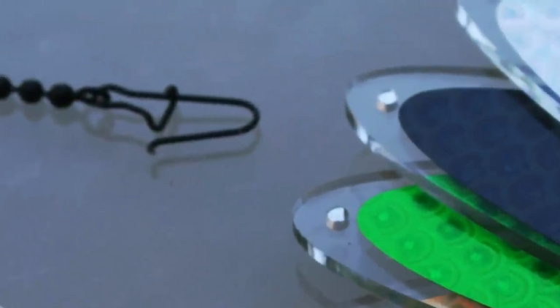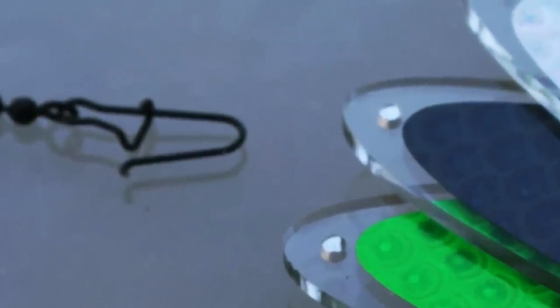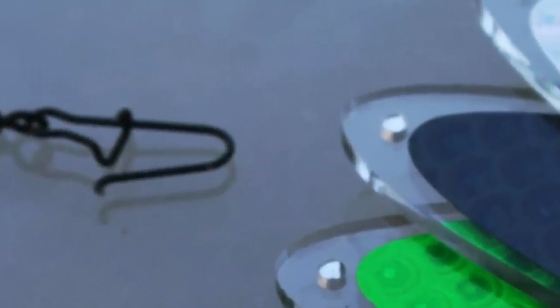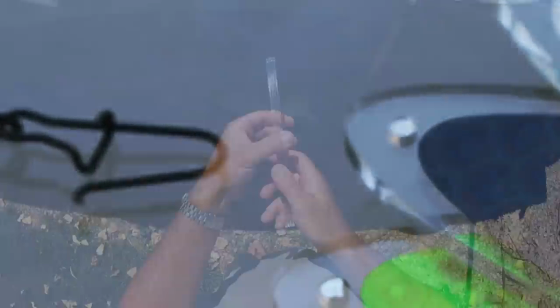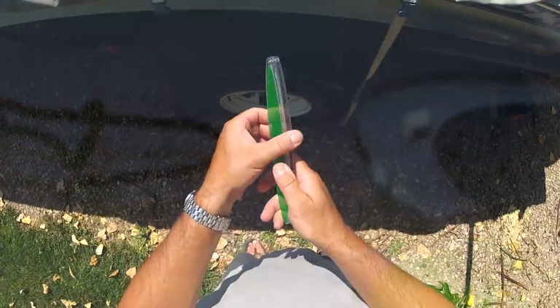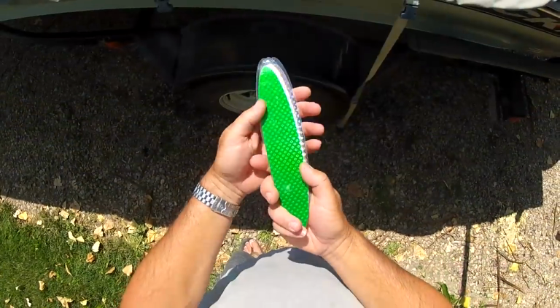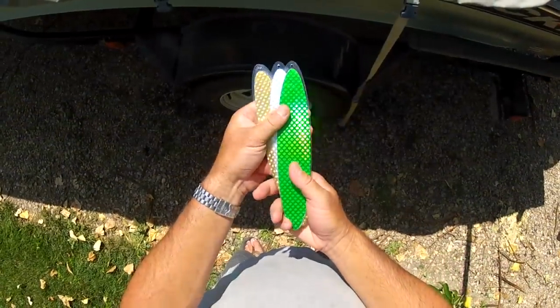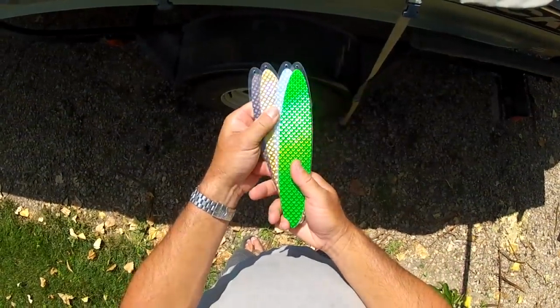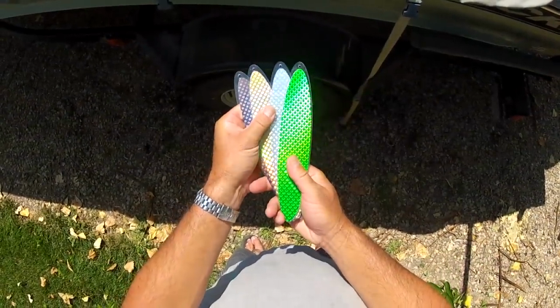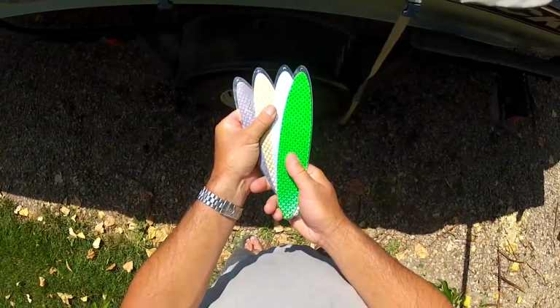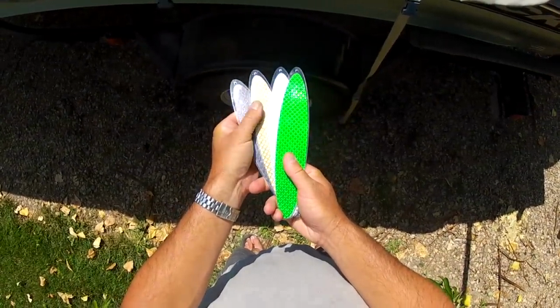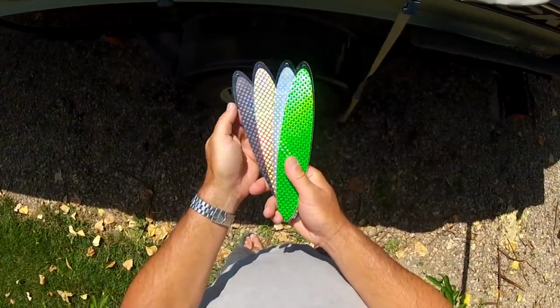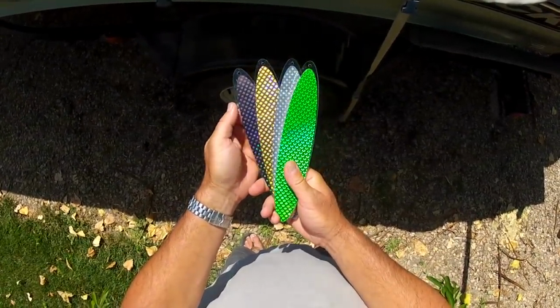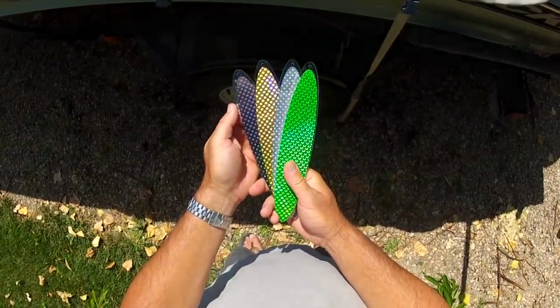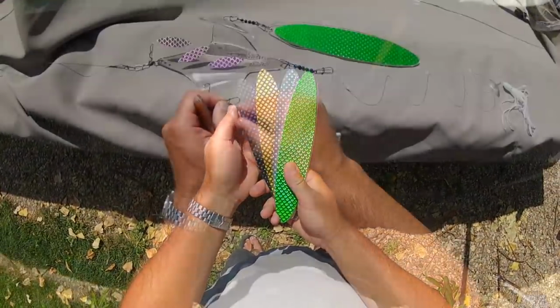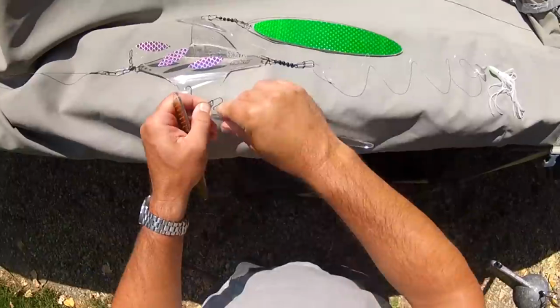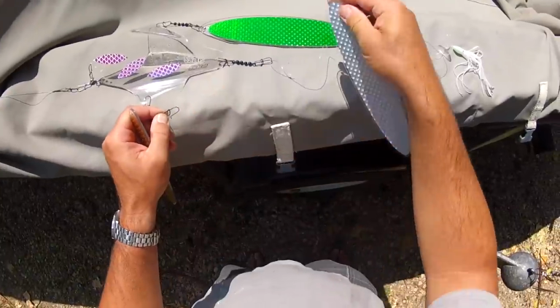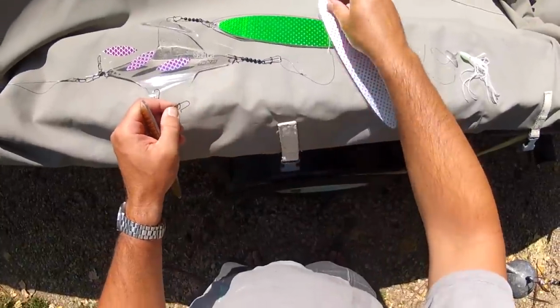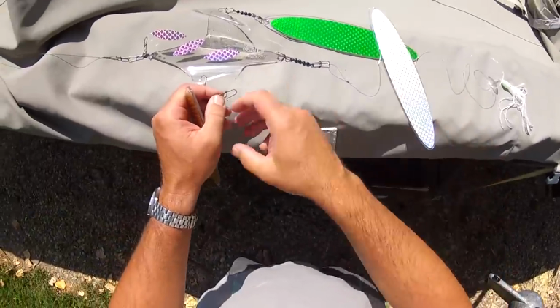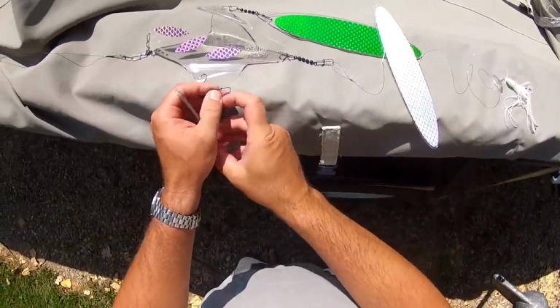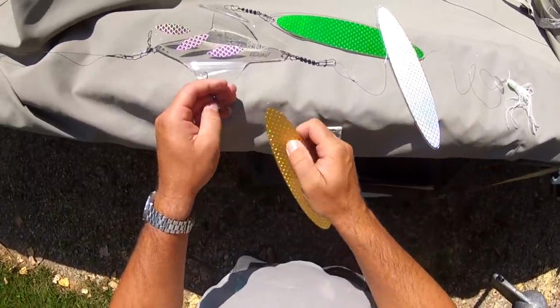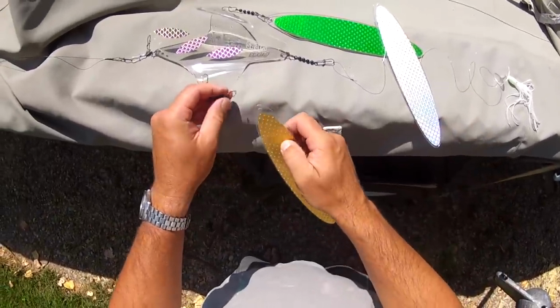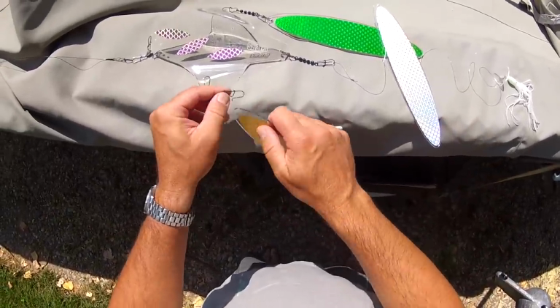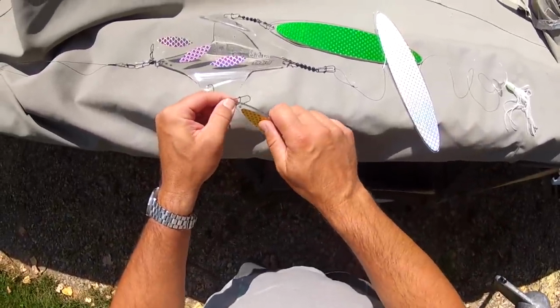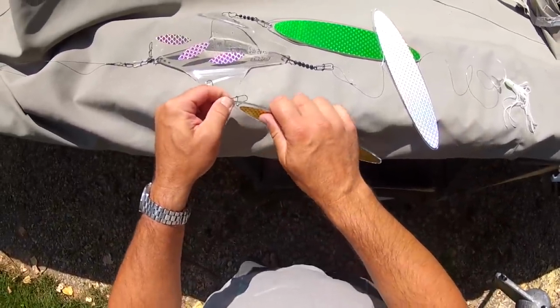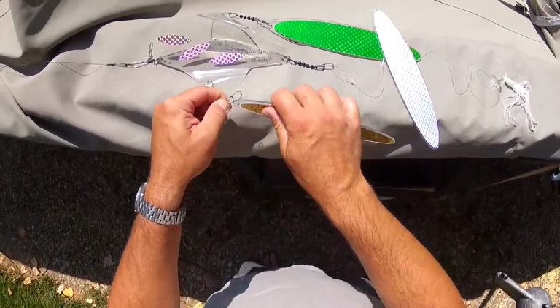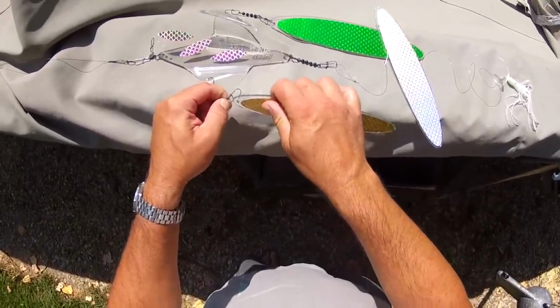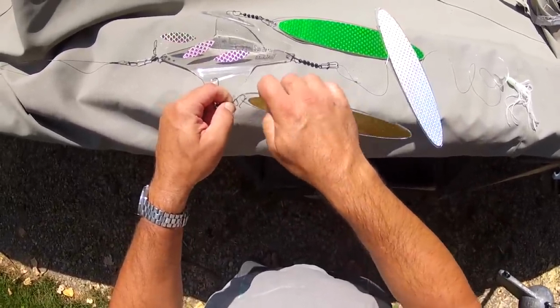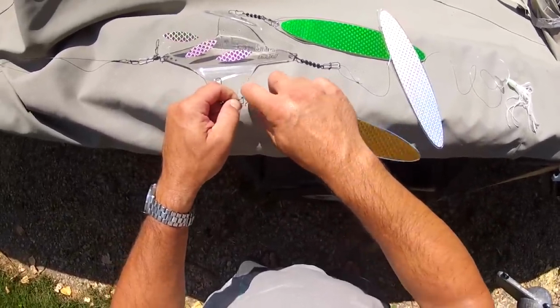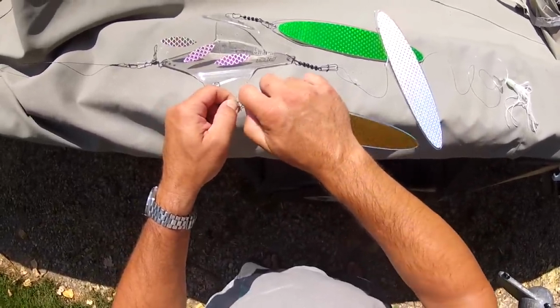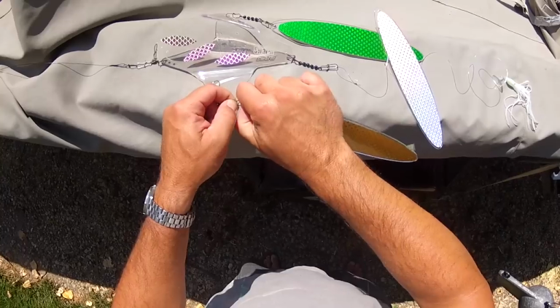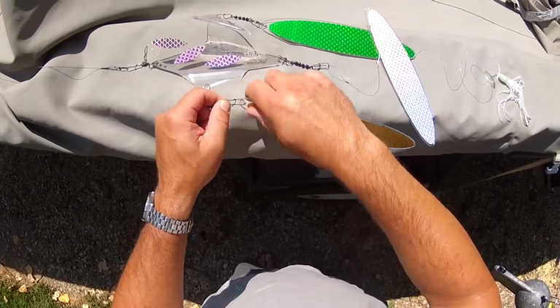Swarm's switchblade design makes it more versatile than any other inline flasher. If you want to switch color combinations while you're fishing, you don't have to tie on a new flasher — you just snap on a new blade.